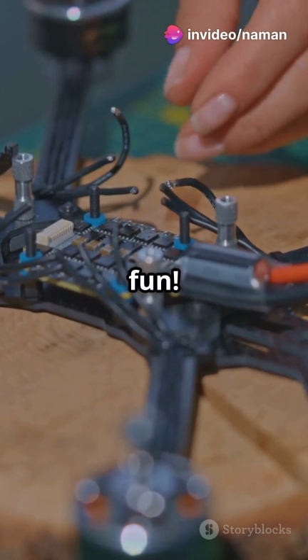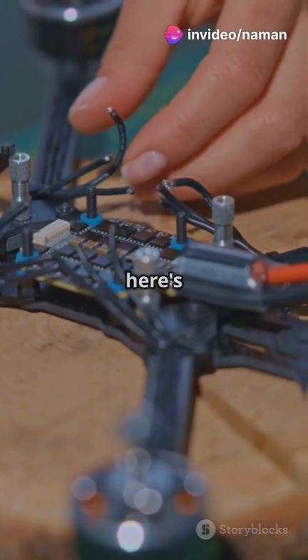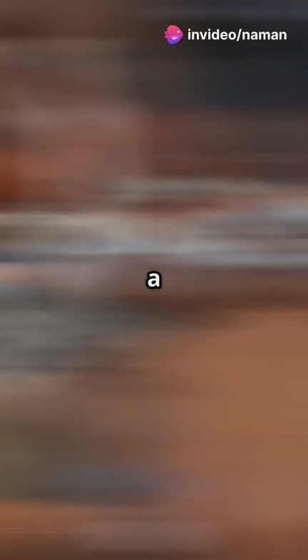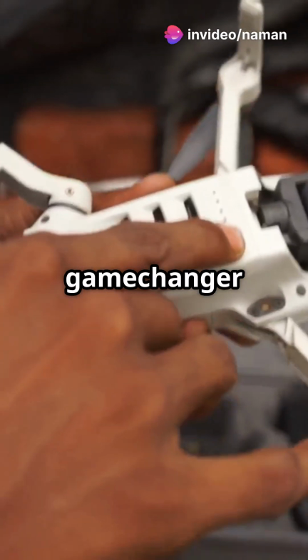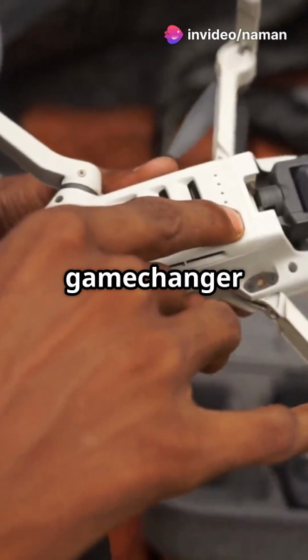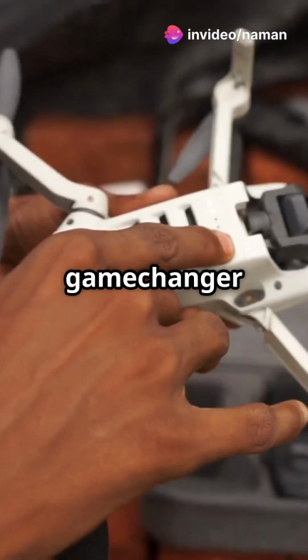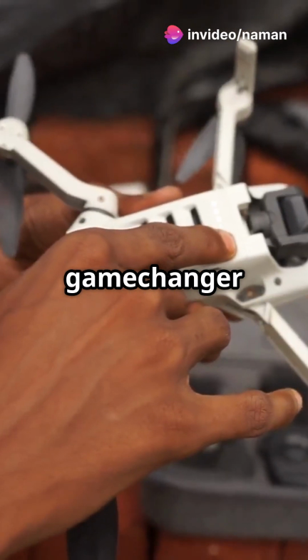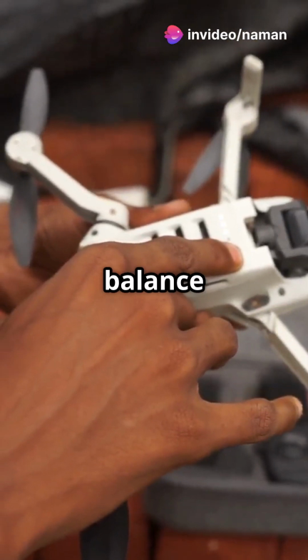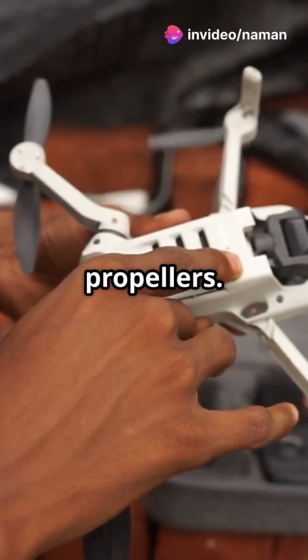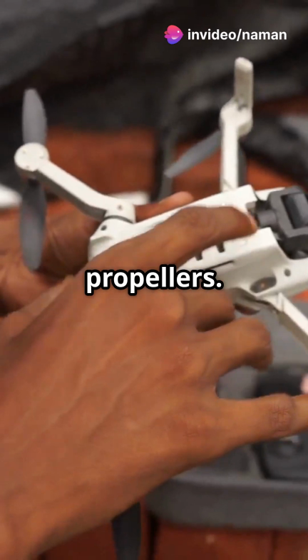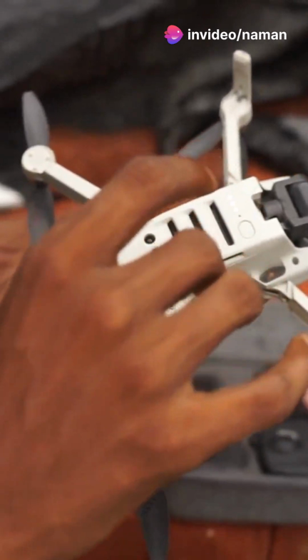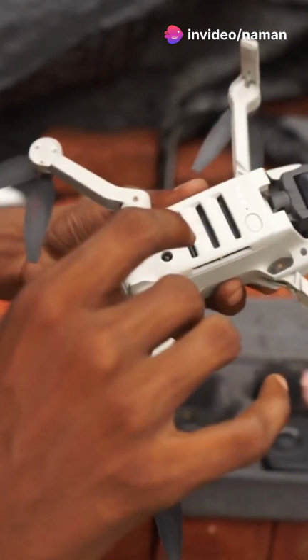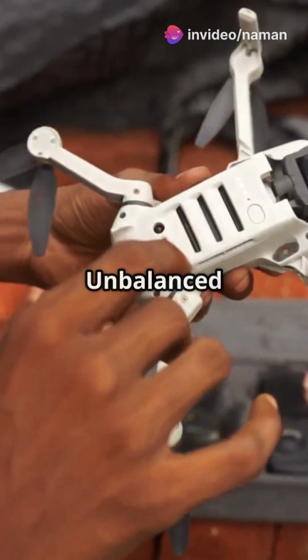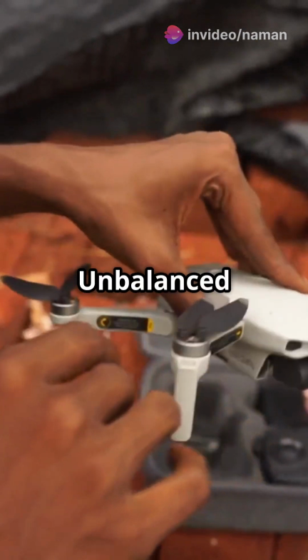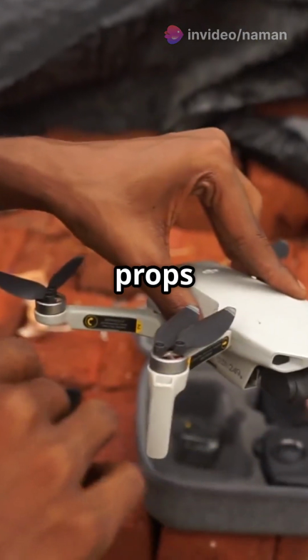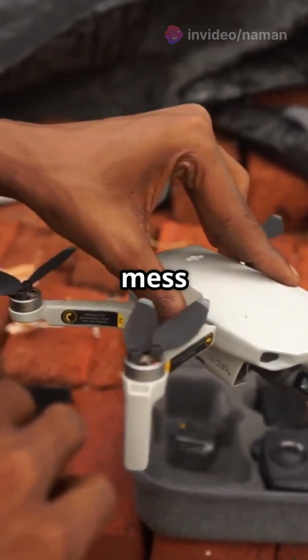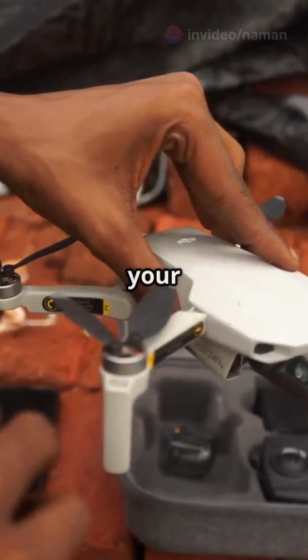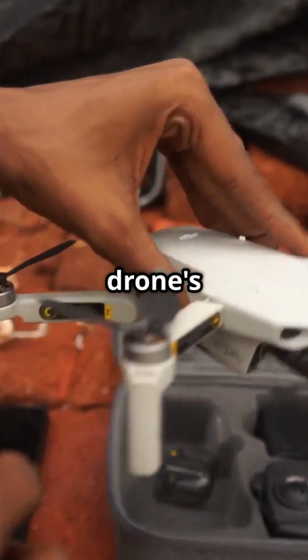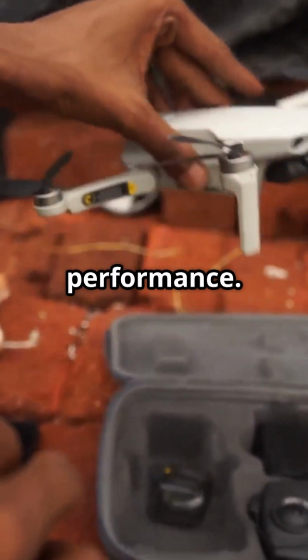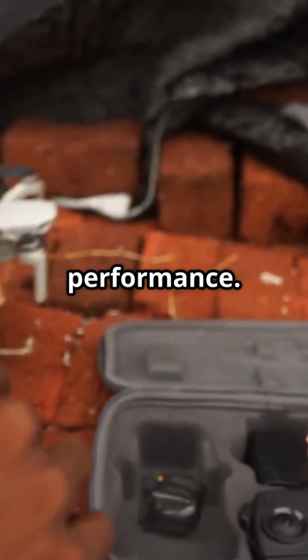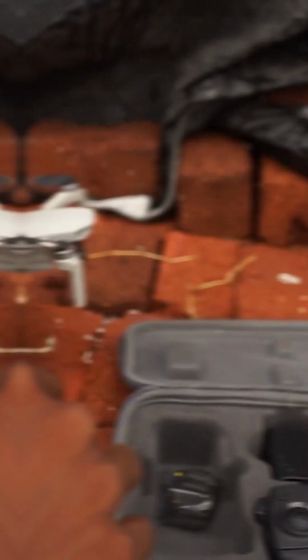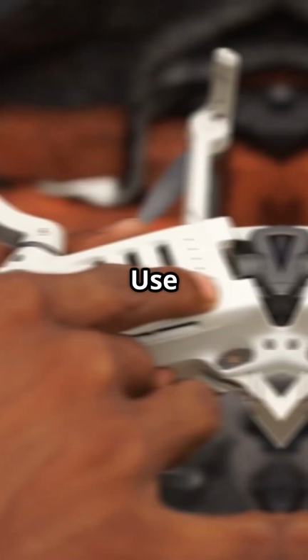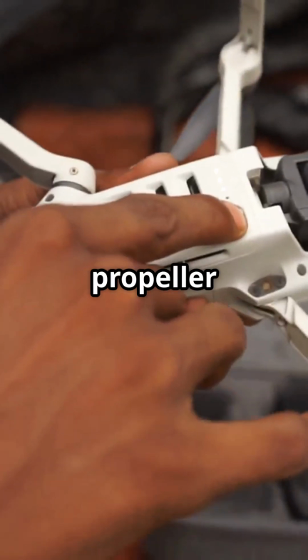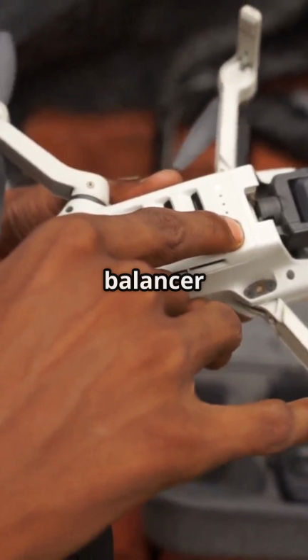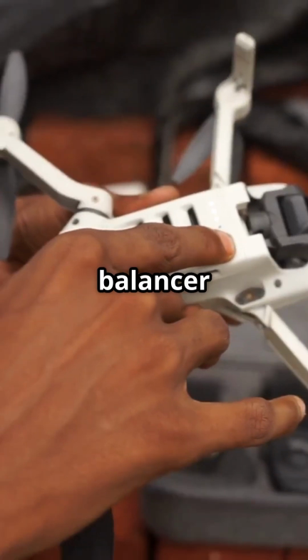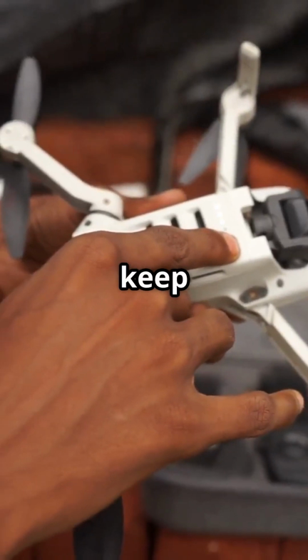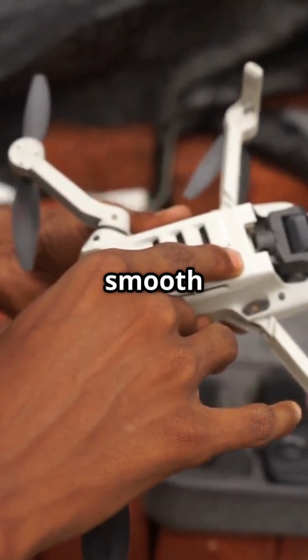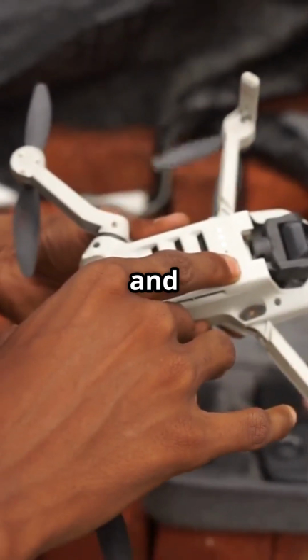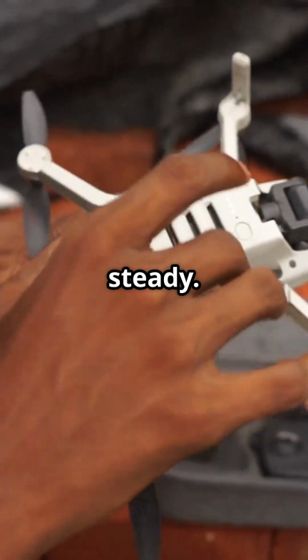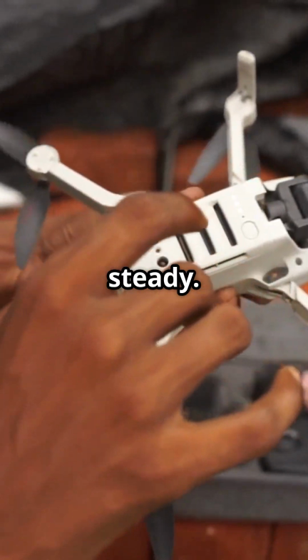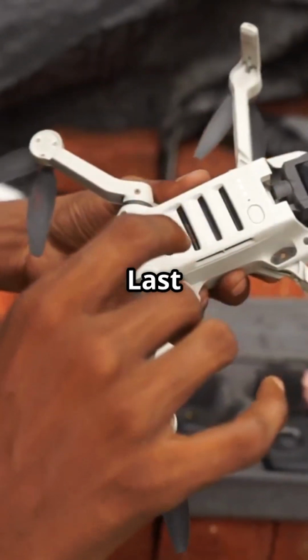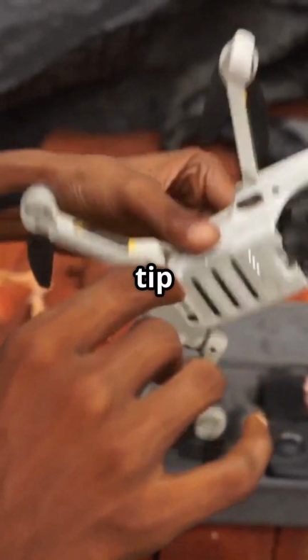And here's a game changer — balance your propellers. Unbalanced props can mess with your drone's performance. Use a propeller balancer to keep things smooth and steady.